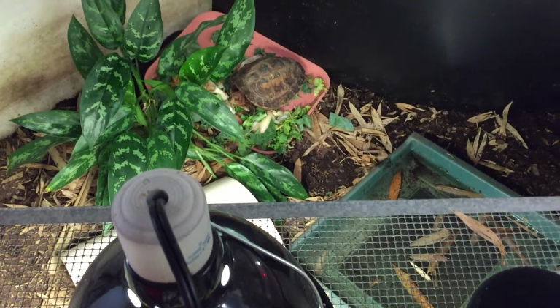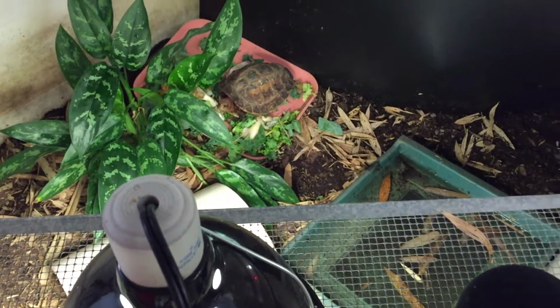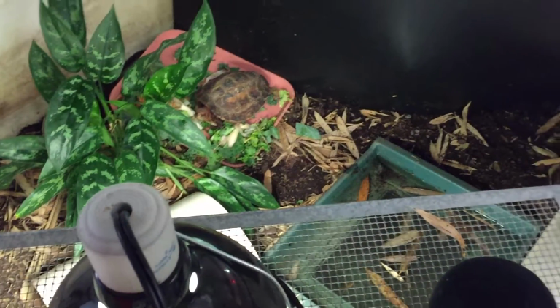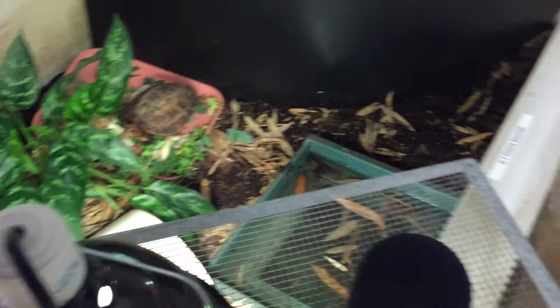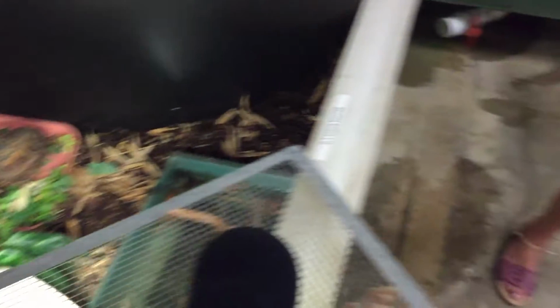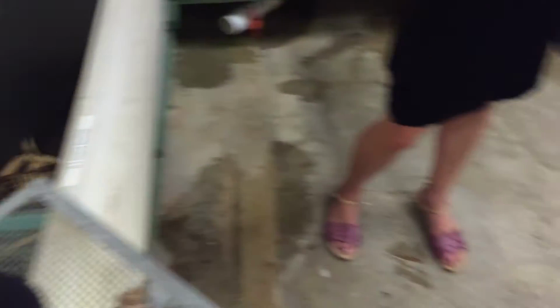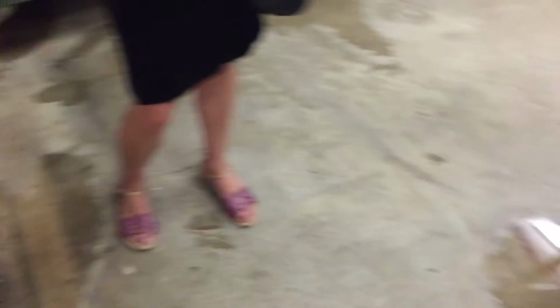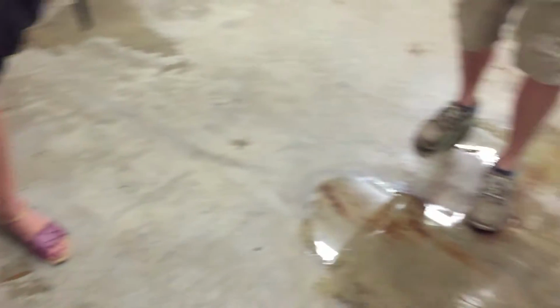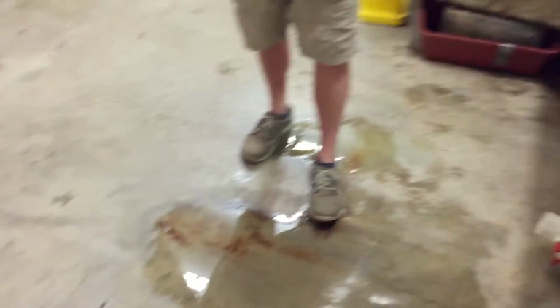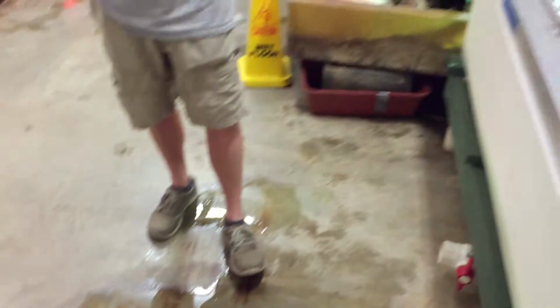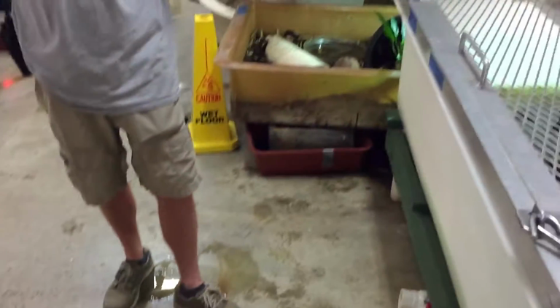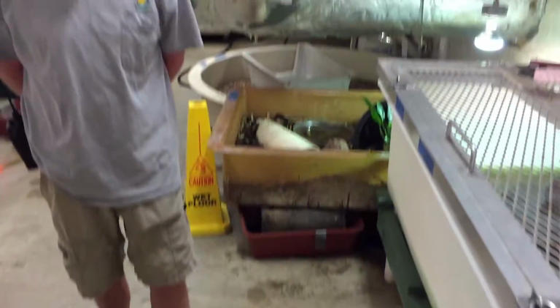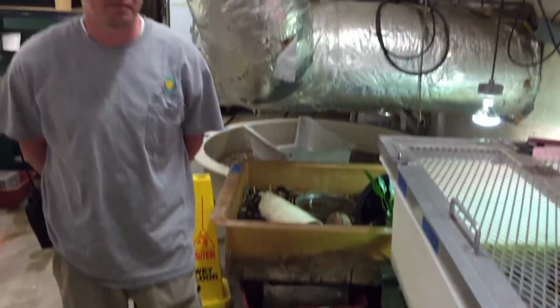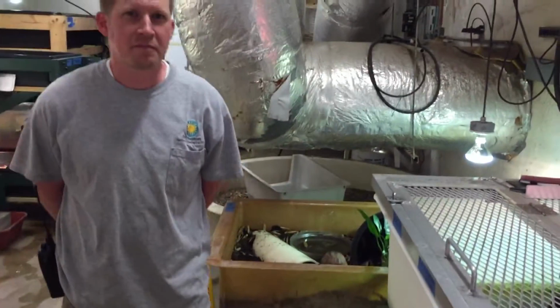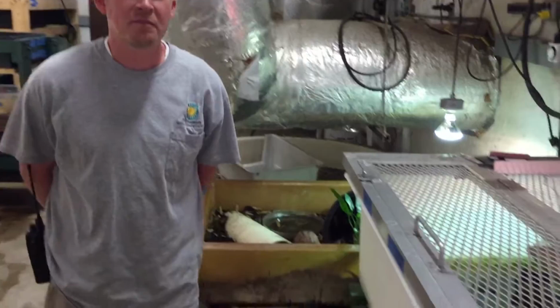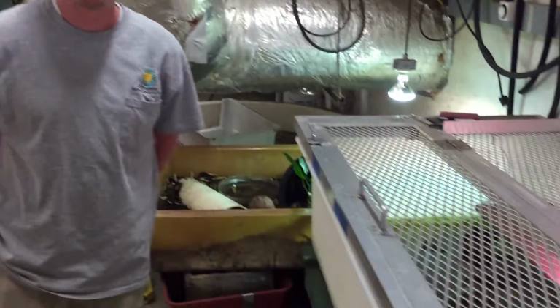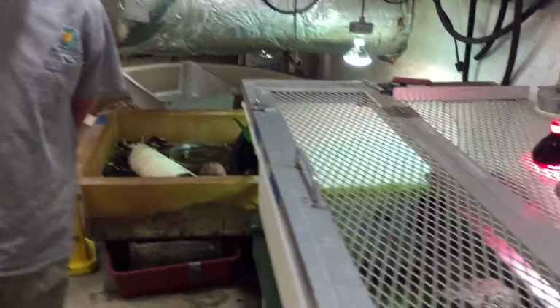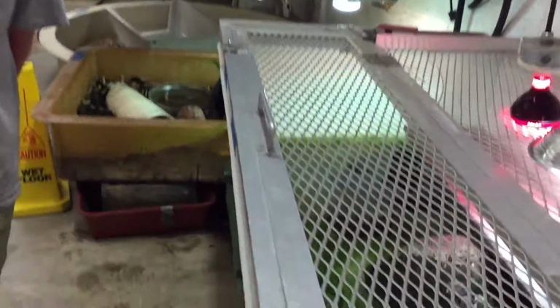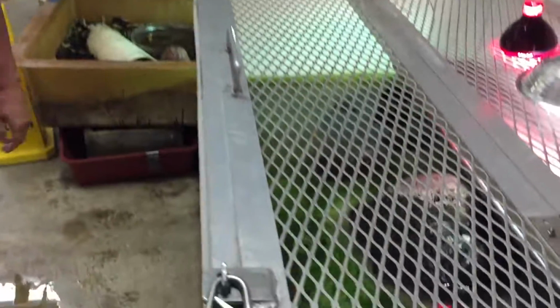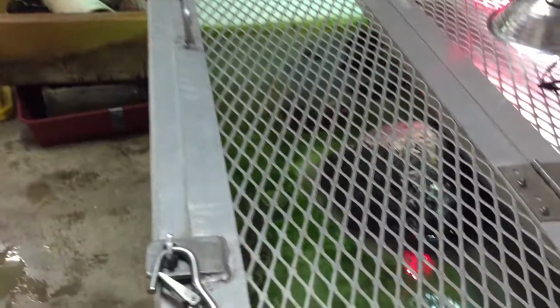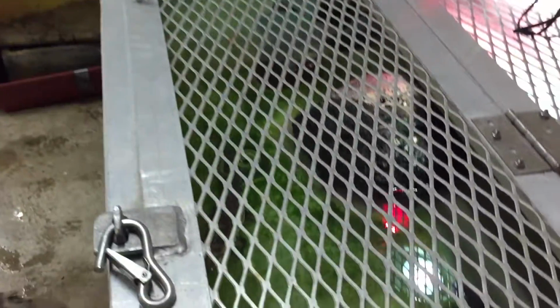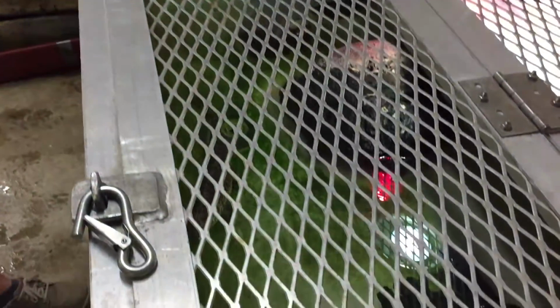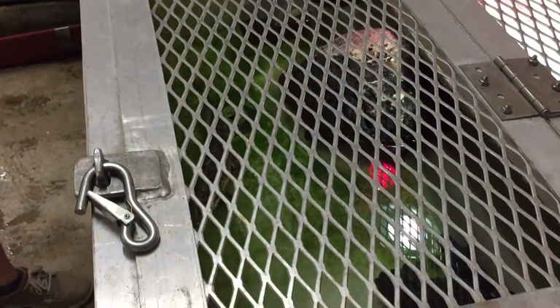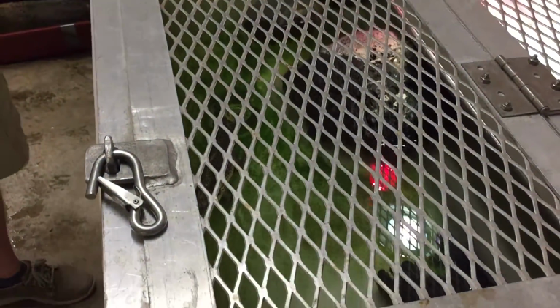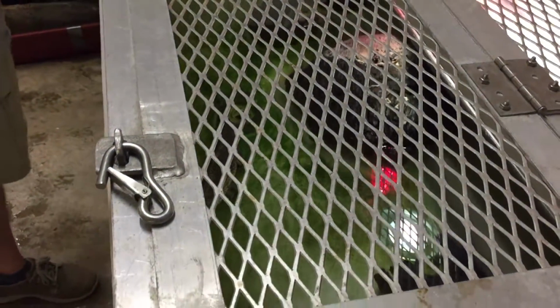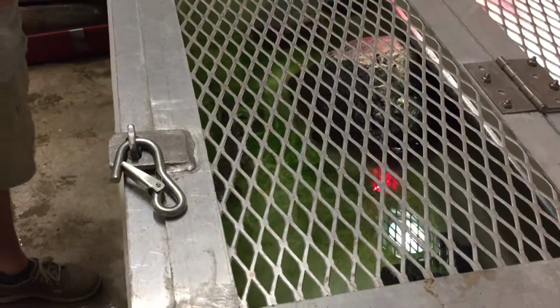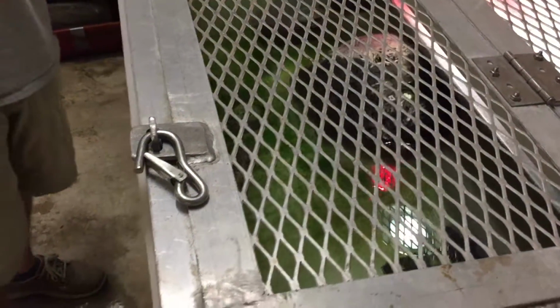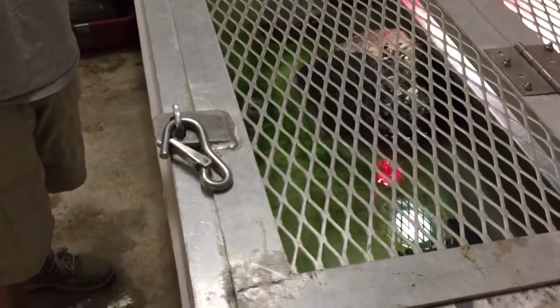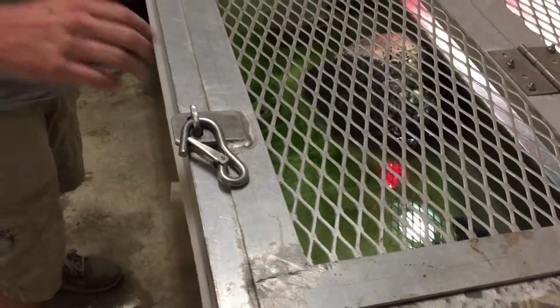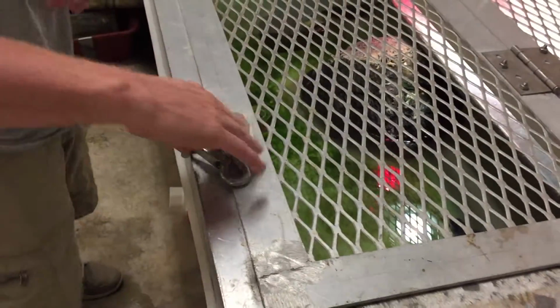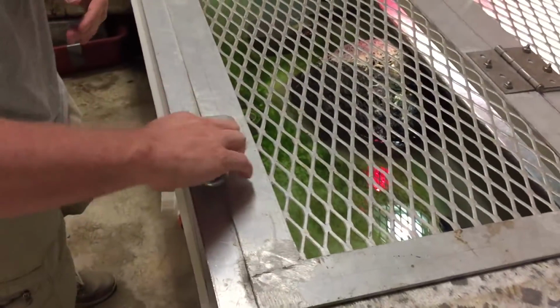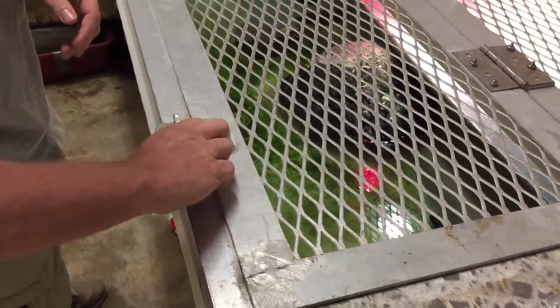In Room 4 of the Reptile Discovery Center, we have Matt showing us a Cuban Crocodile. Break him out man, let's look at him.